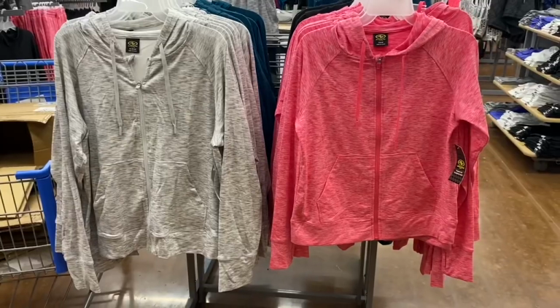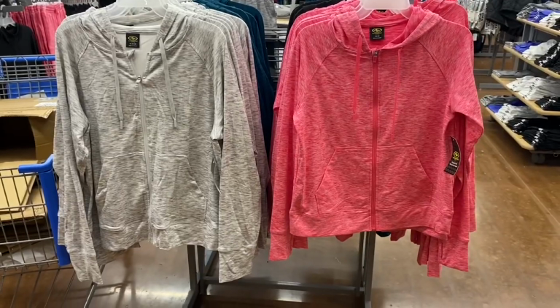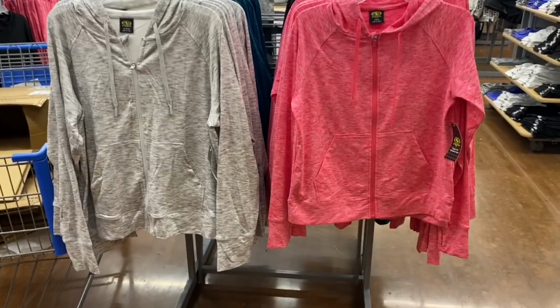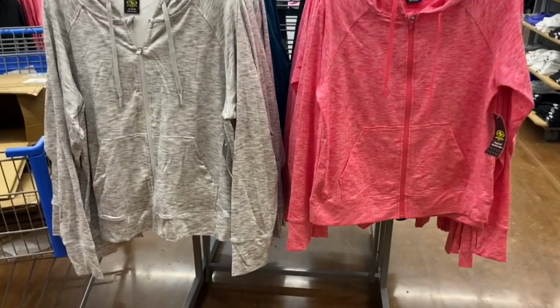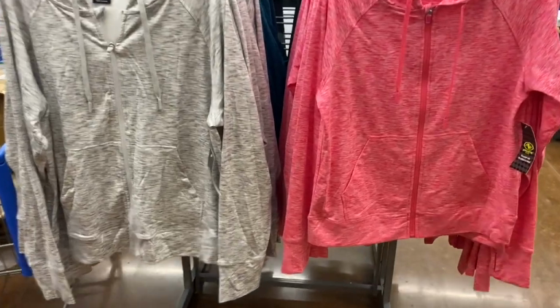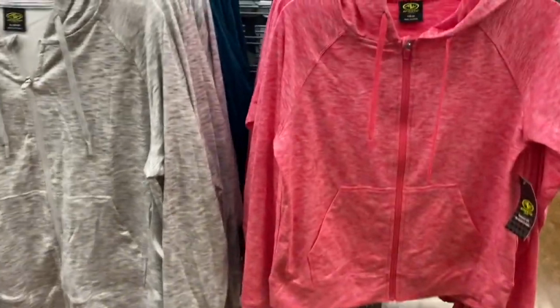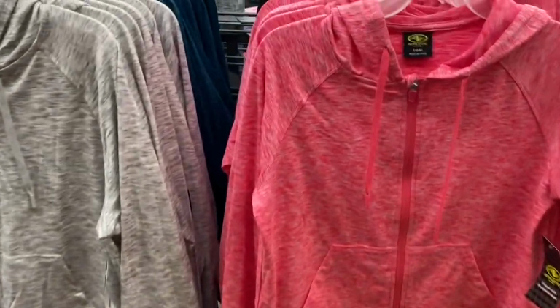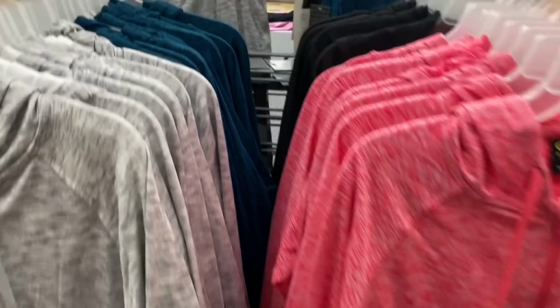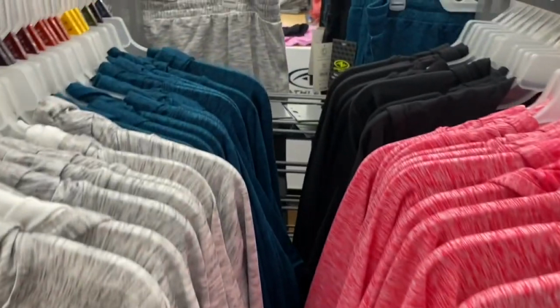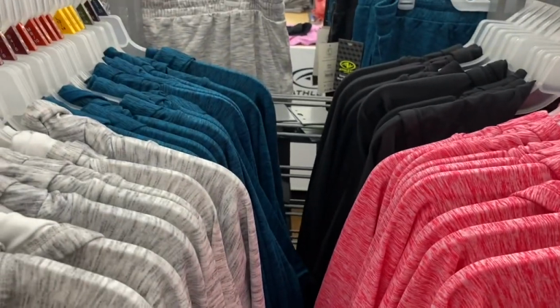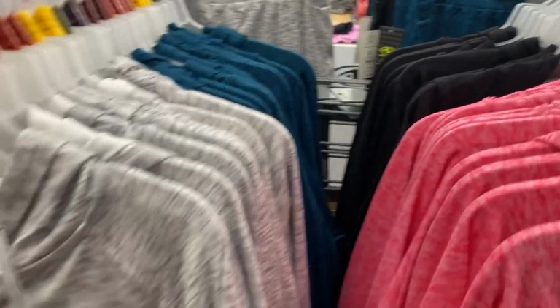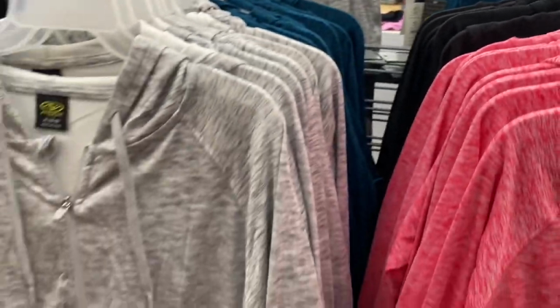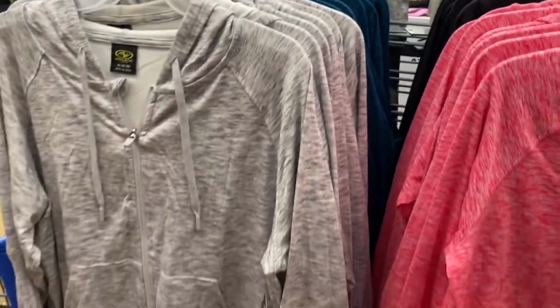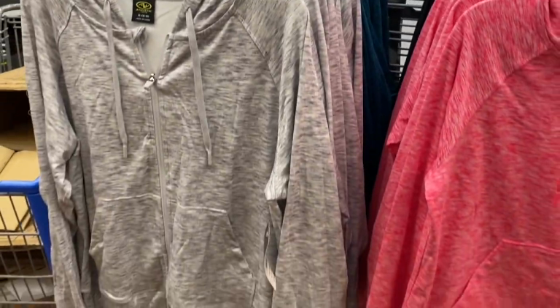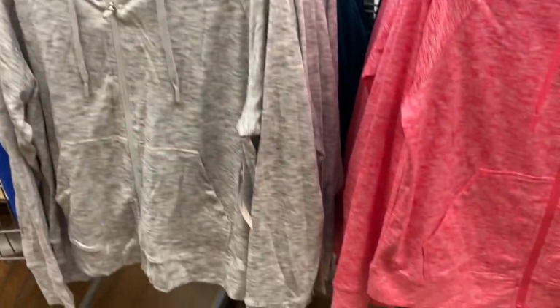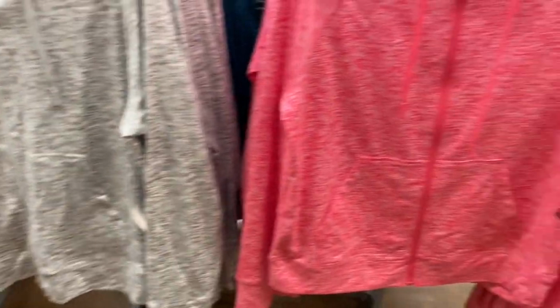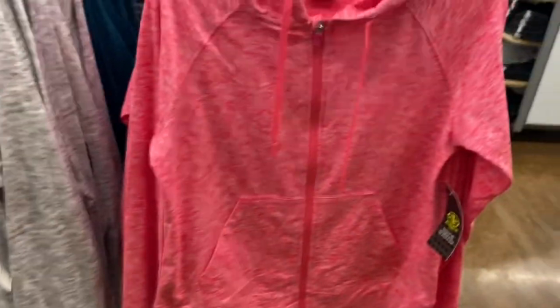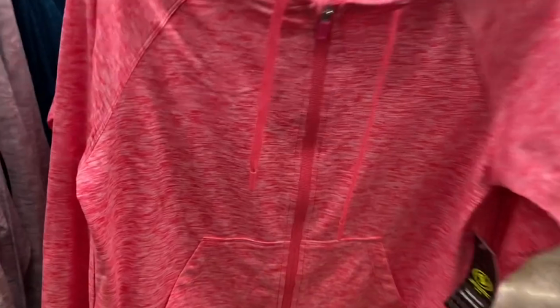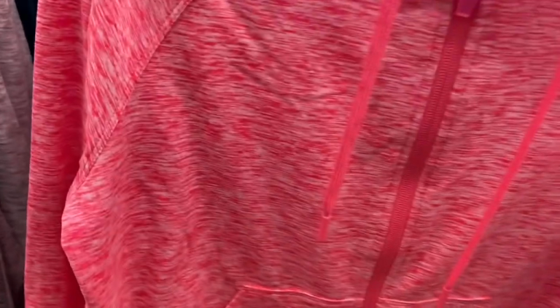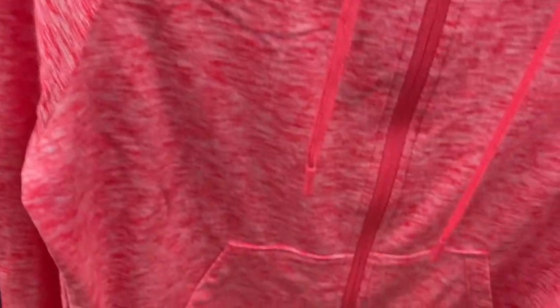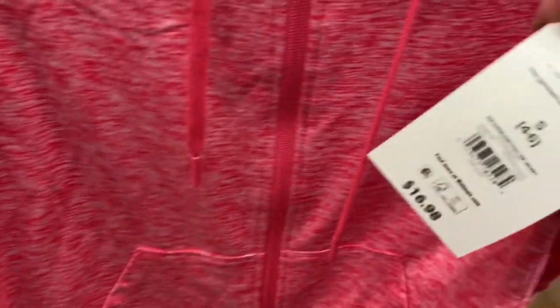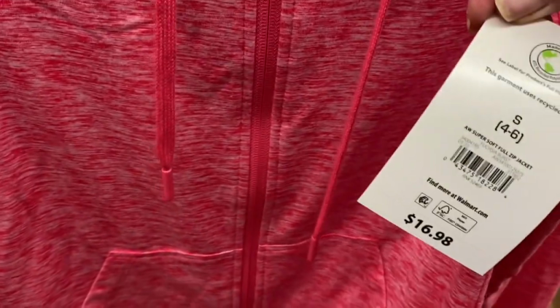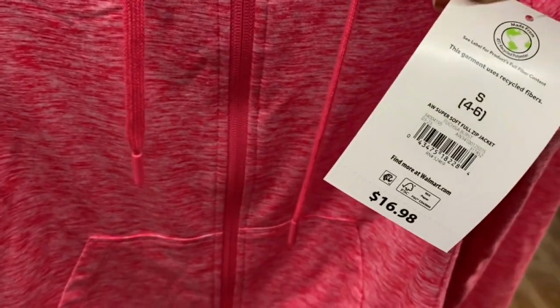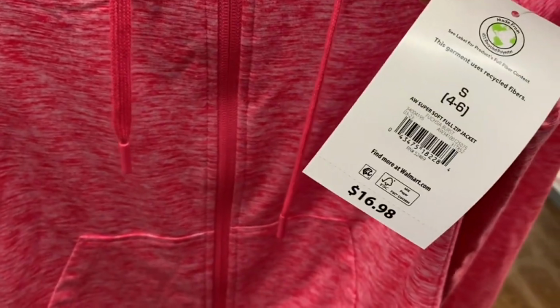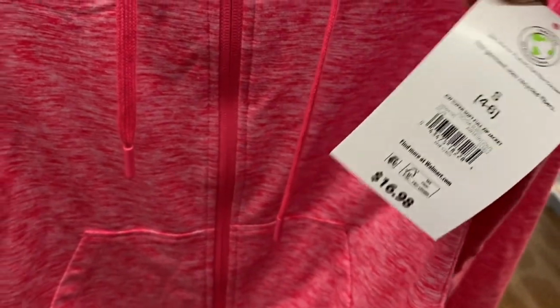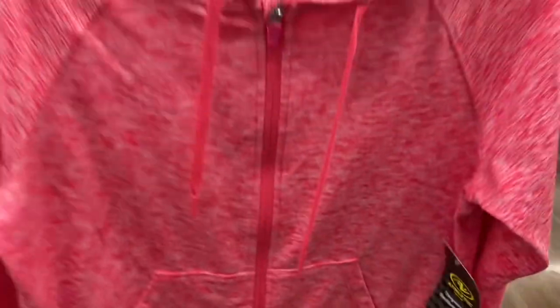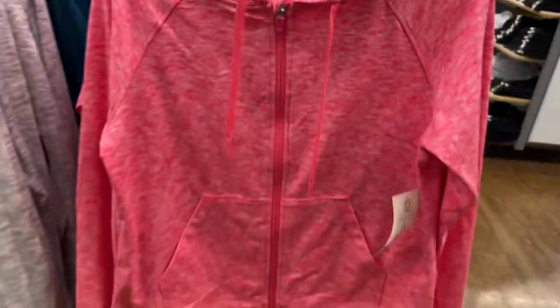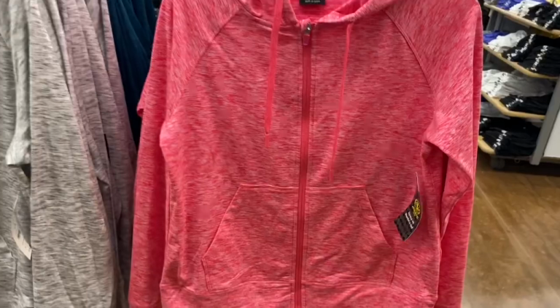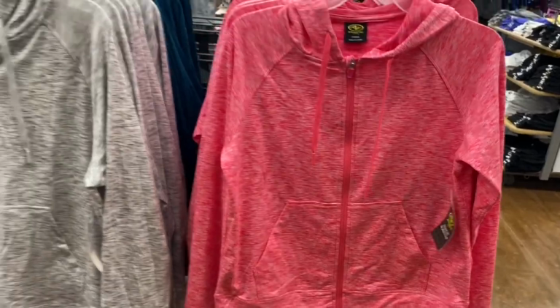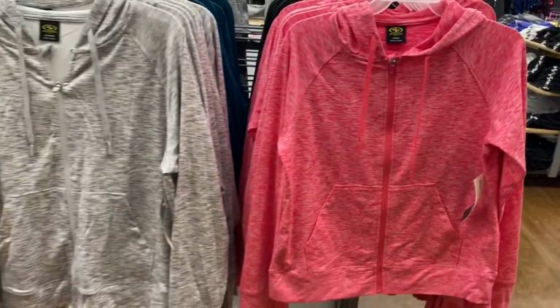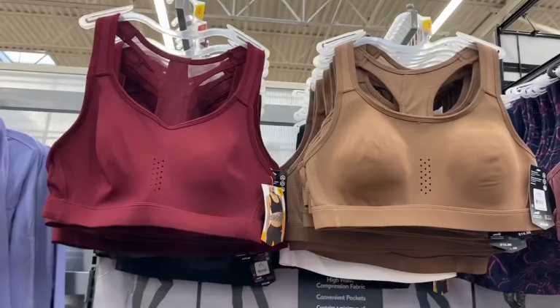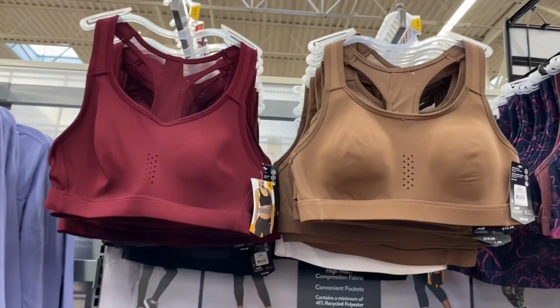Here are the hoodies — they're the same color as the pants. You can get in green, black, and they're heathered. You can get in gray too. I really like this pink one — I should get it for early morning walks. They're $16.98.